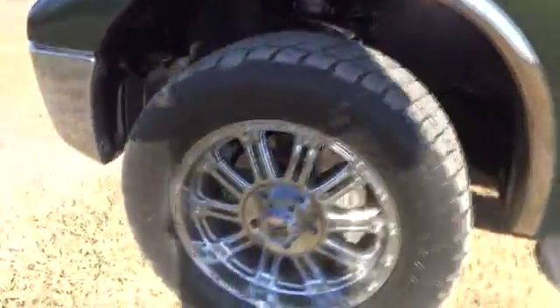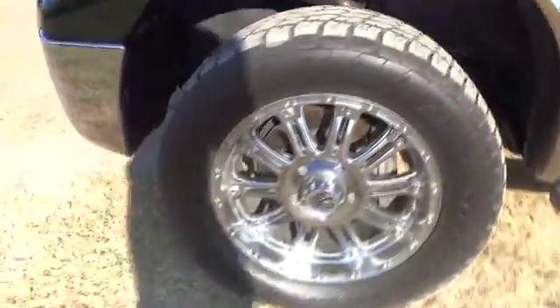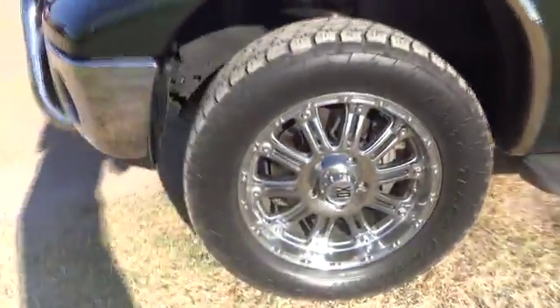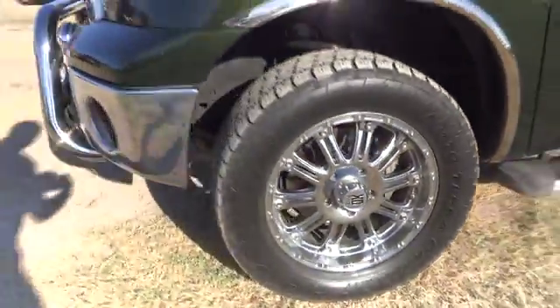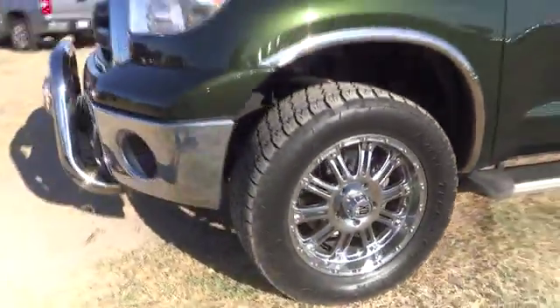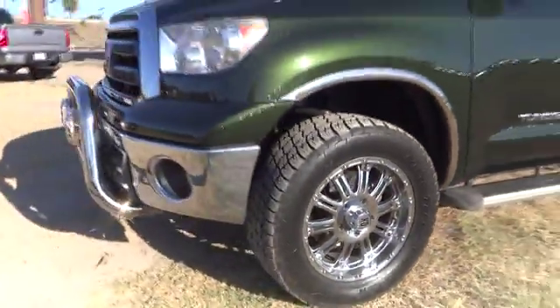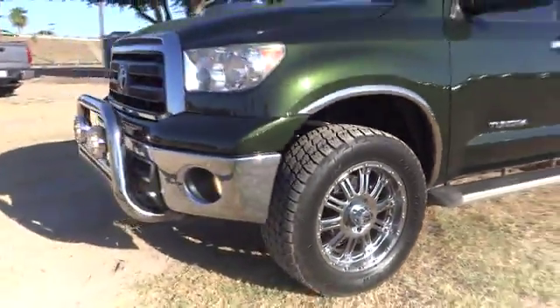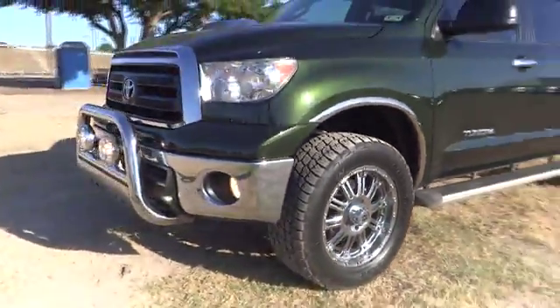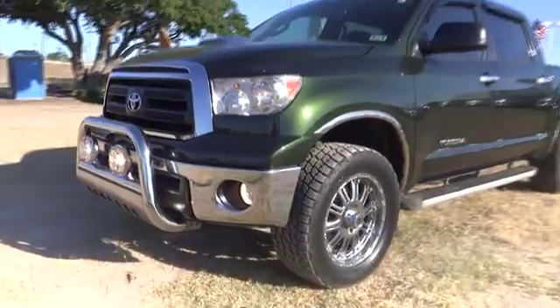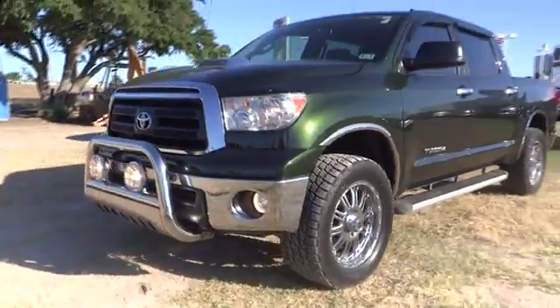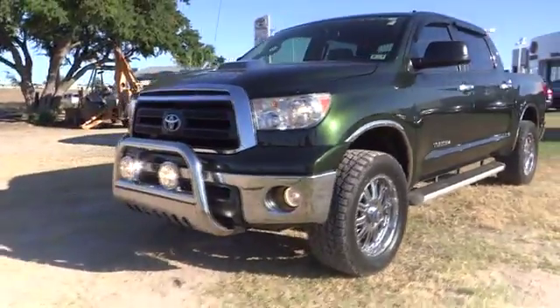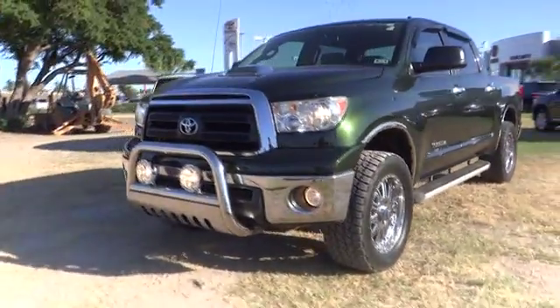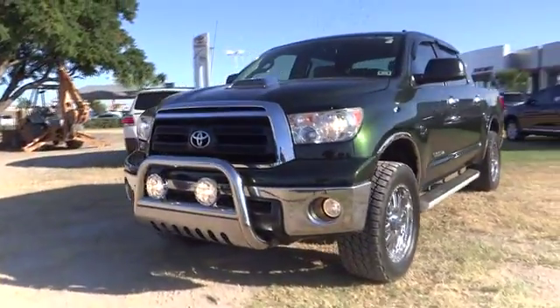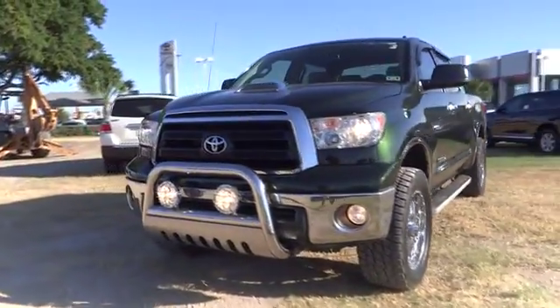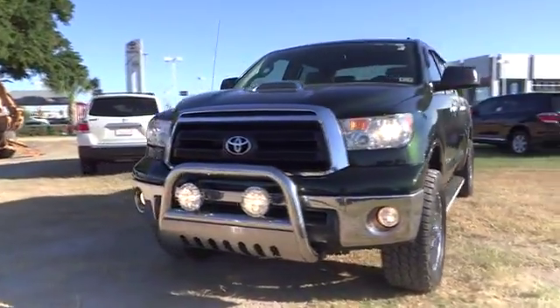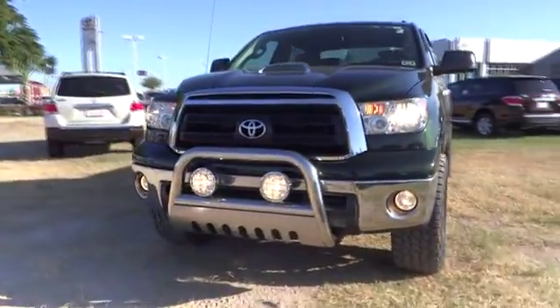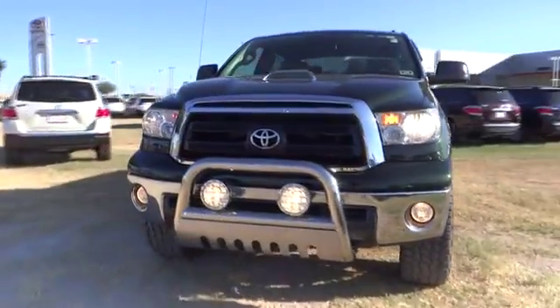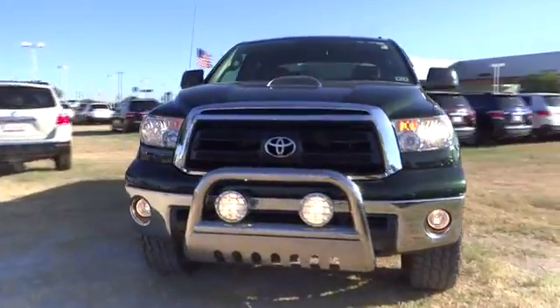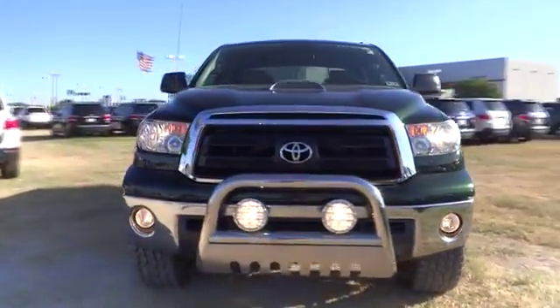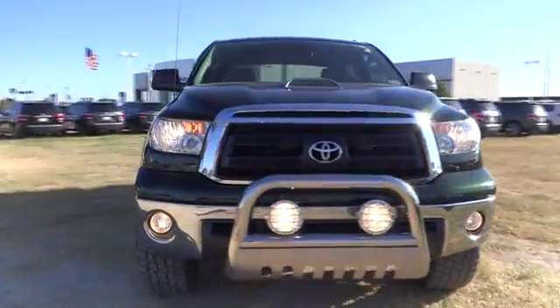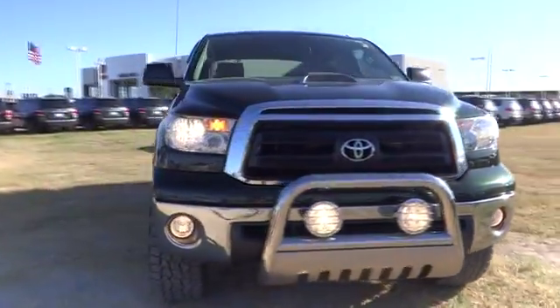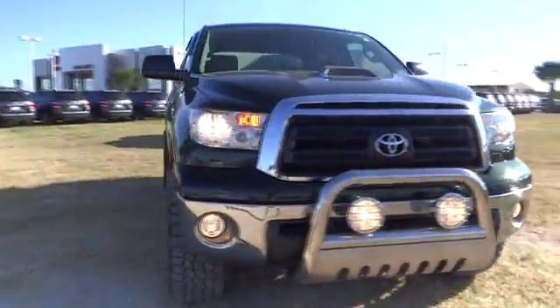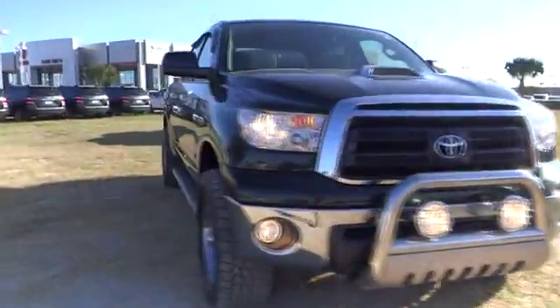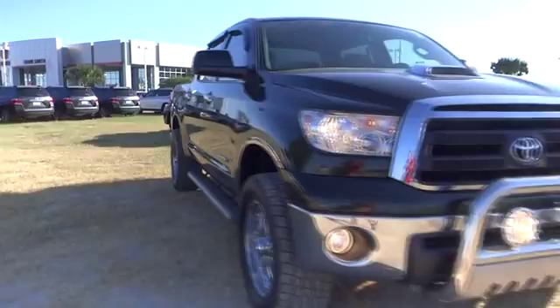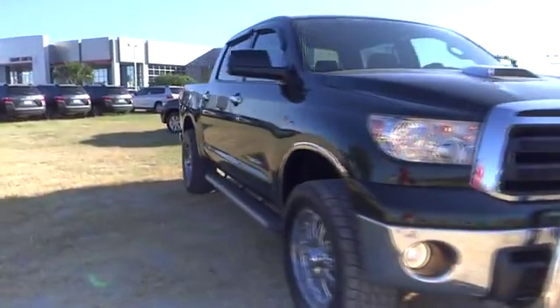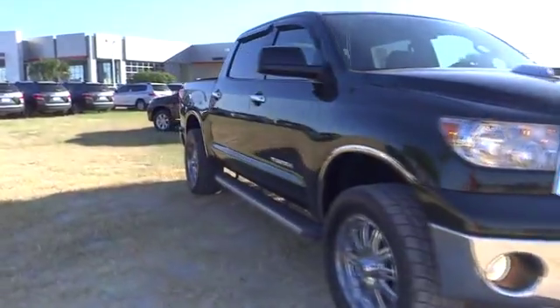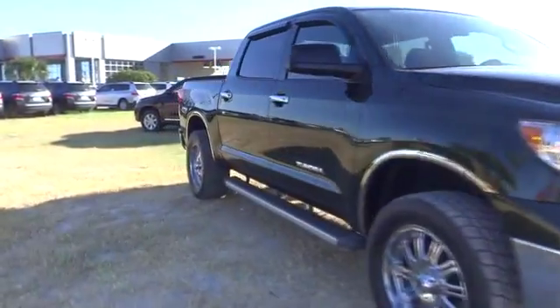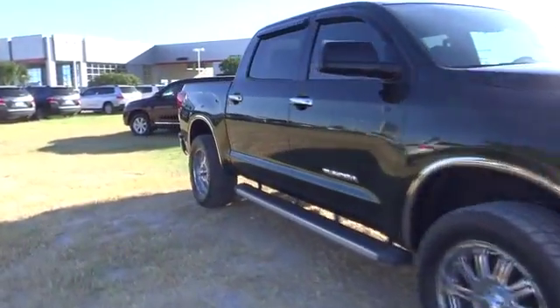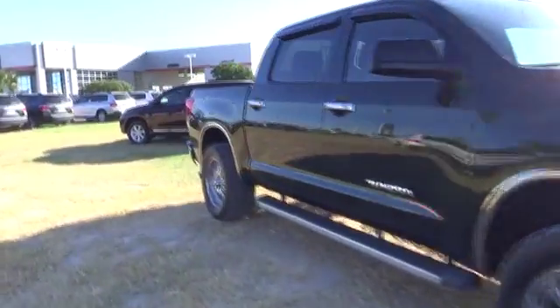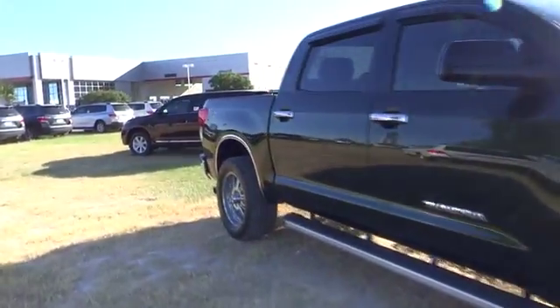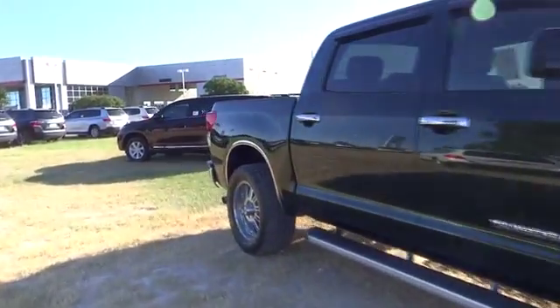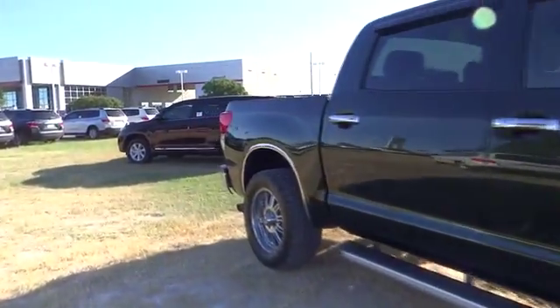Child safety locks, power windows, intermittent wipers, auxiliary audio input. This vehicle is Carfax certified one owner and qualifies for the Carfax buyback guarantee.